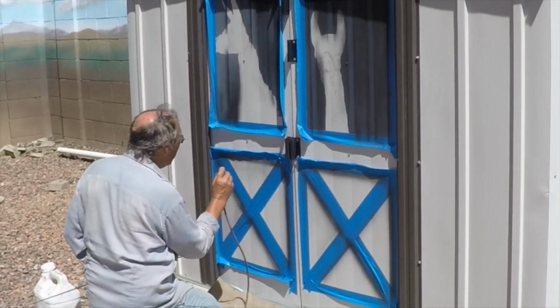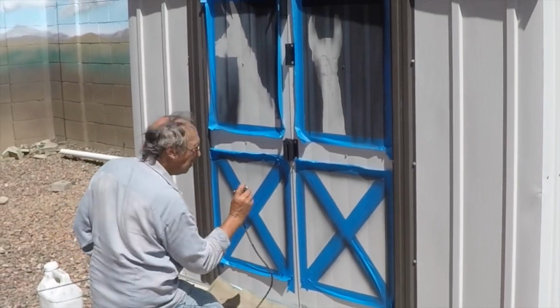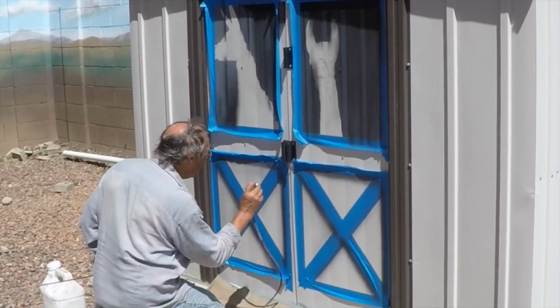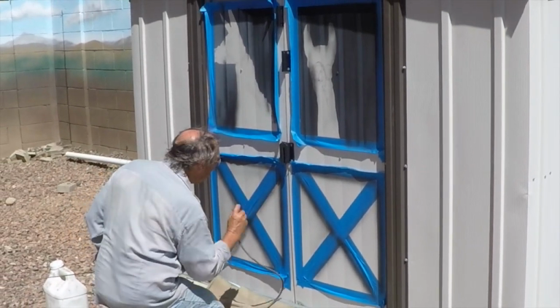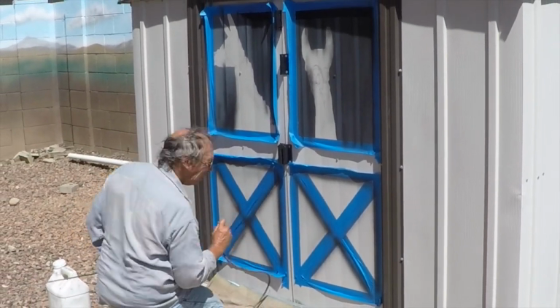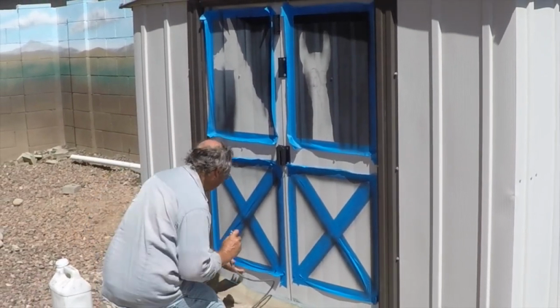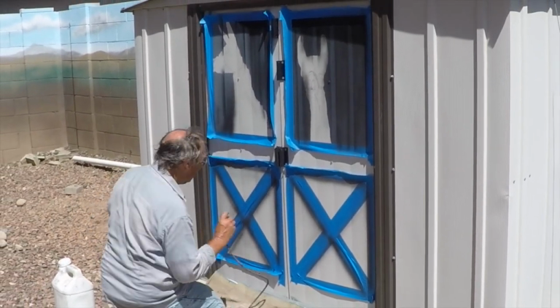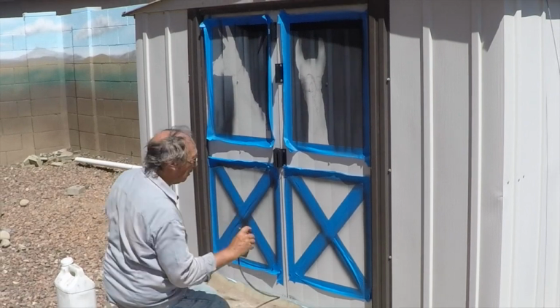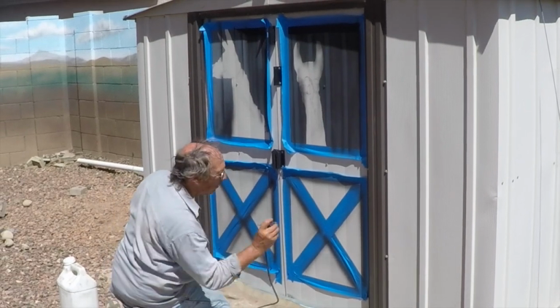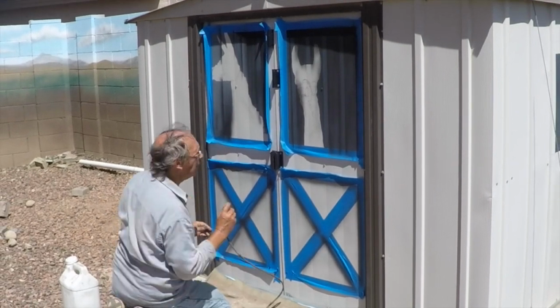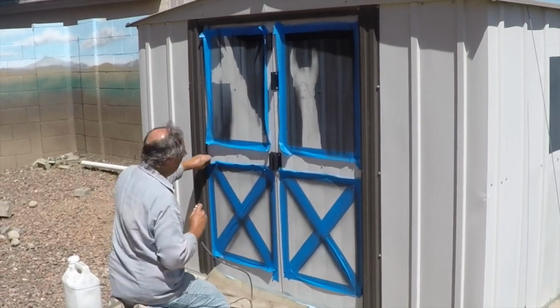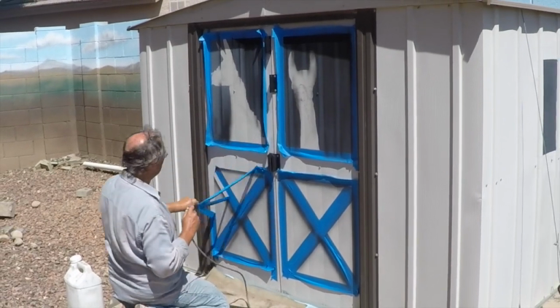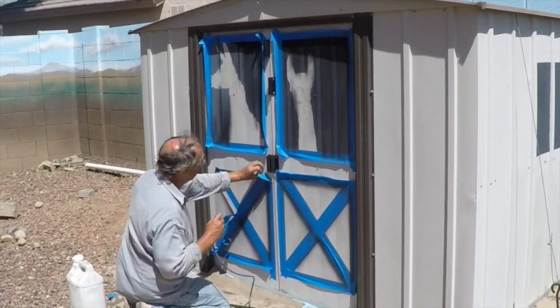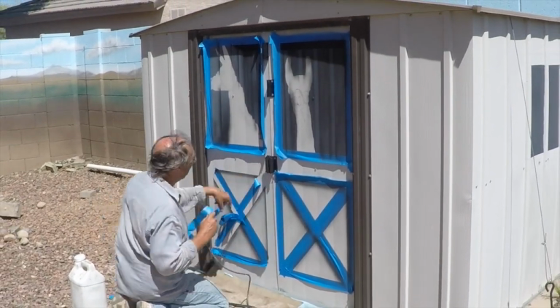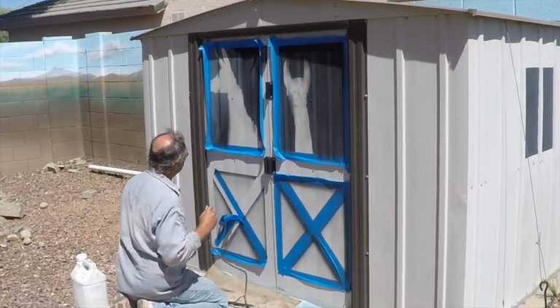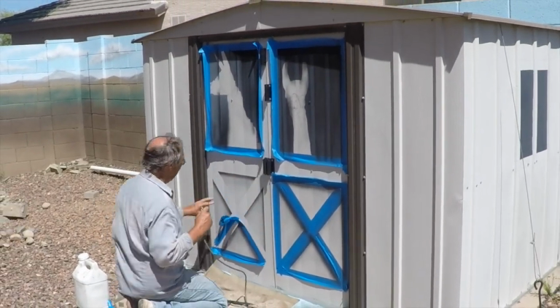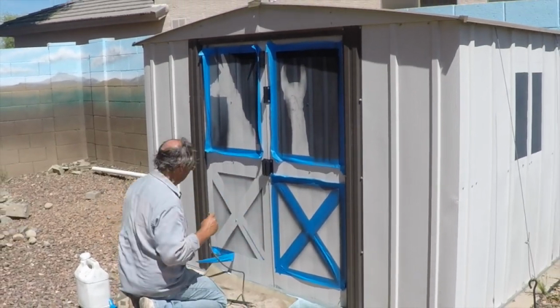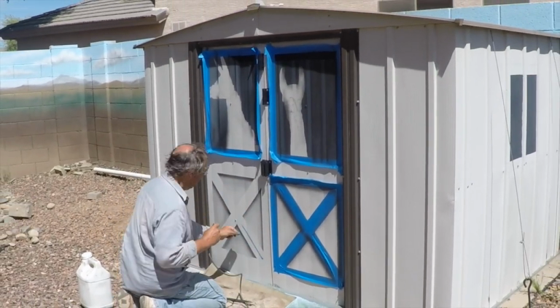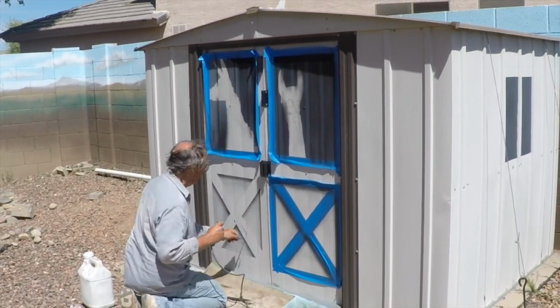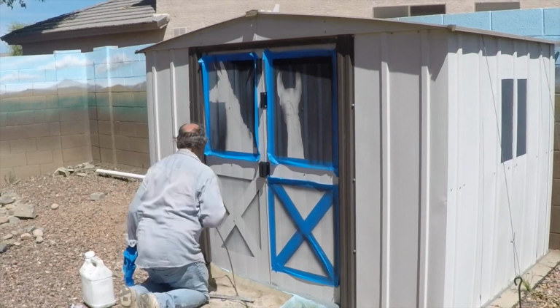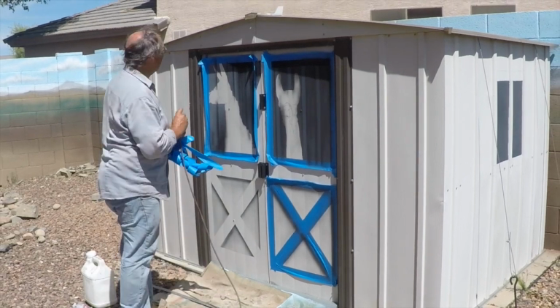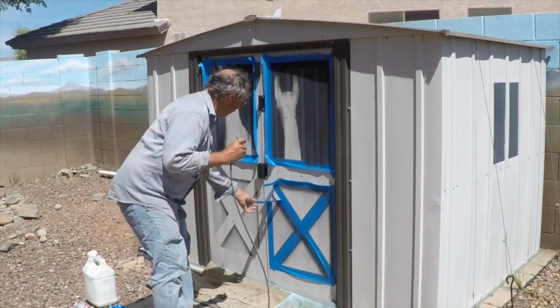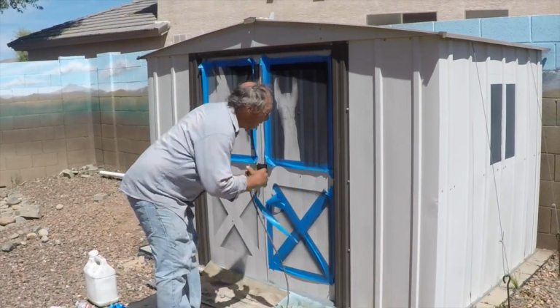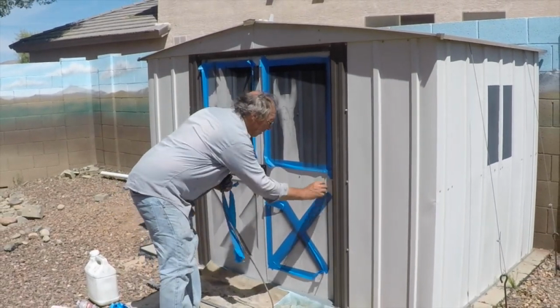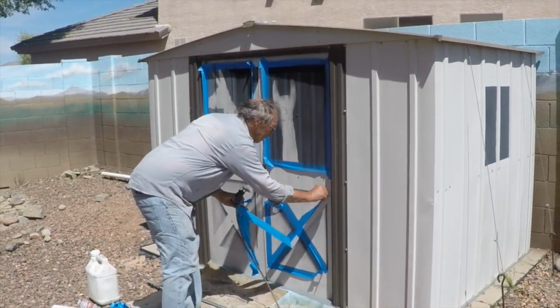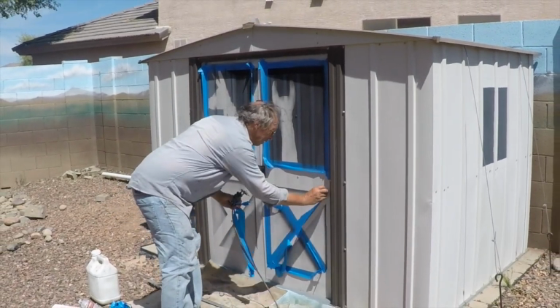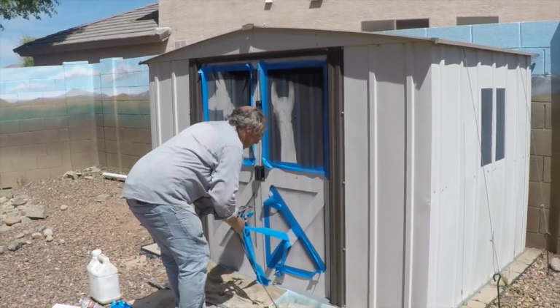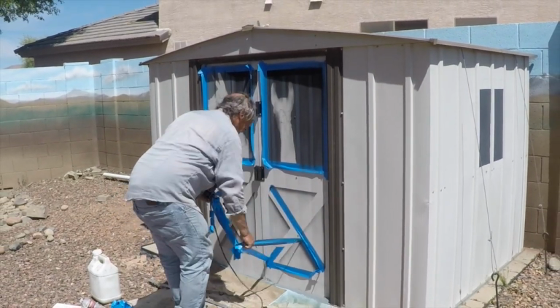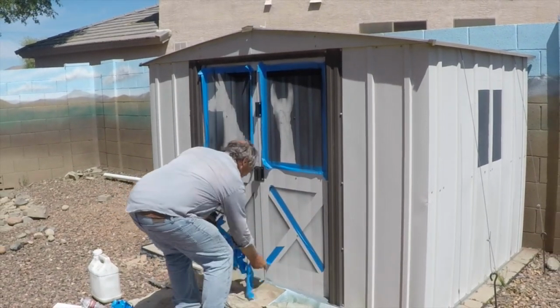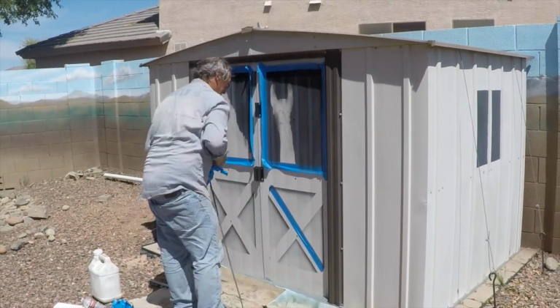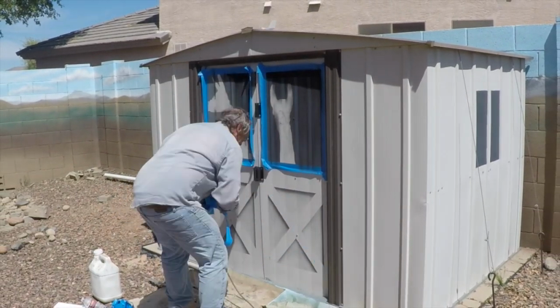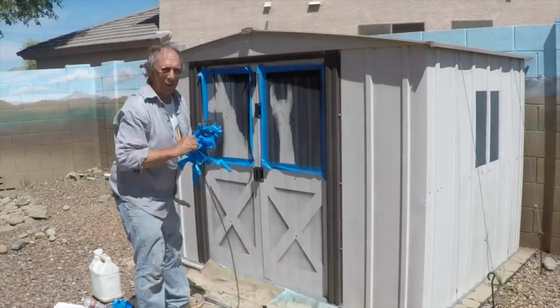After shadowing the box and shadowing the X, I pull off the tape and — voila! We have a classic barn door.